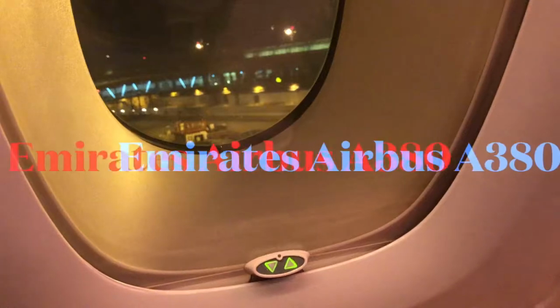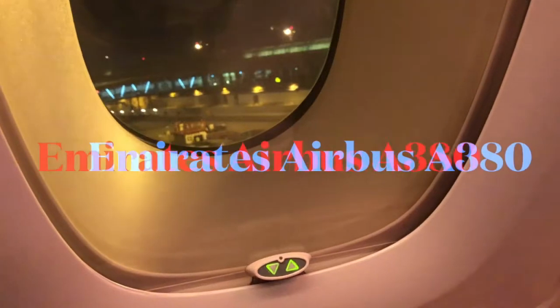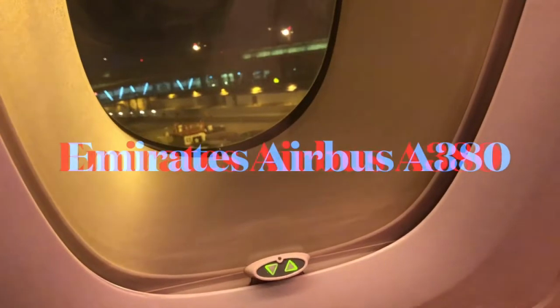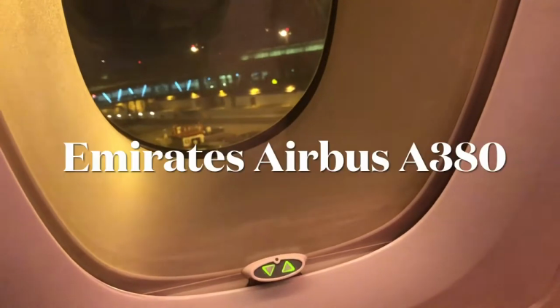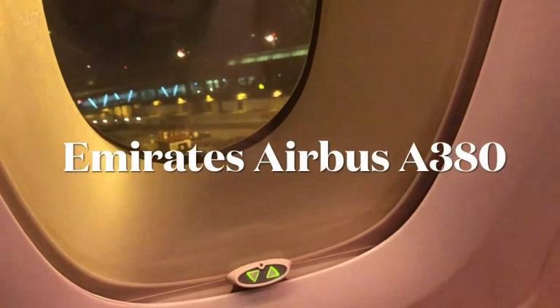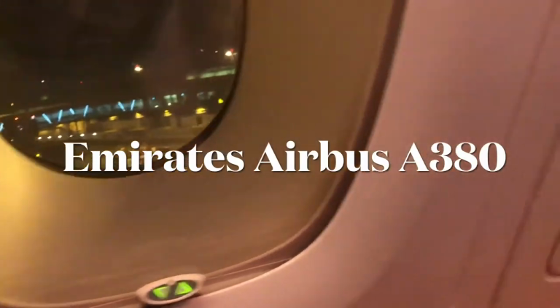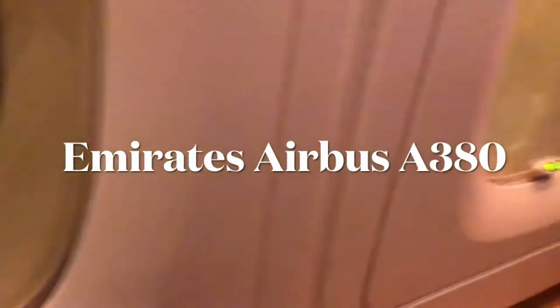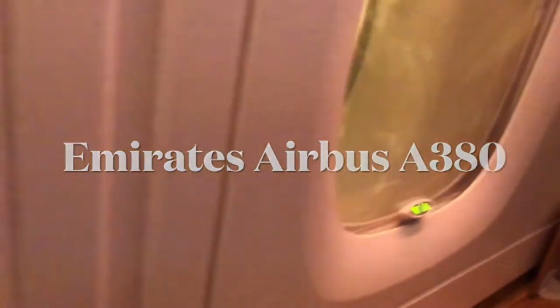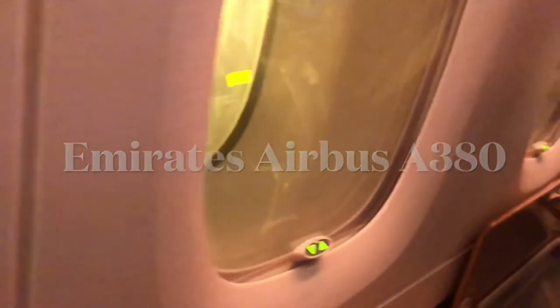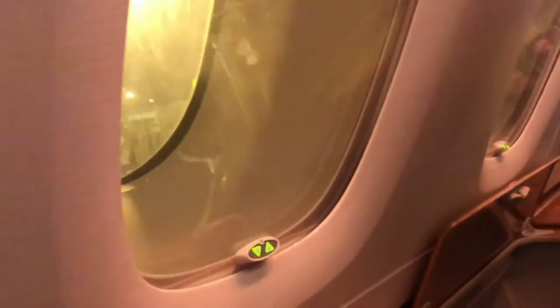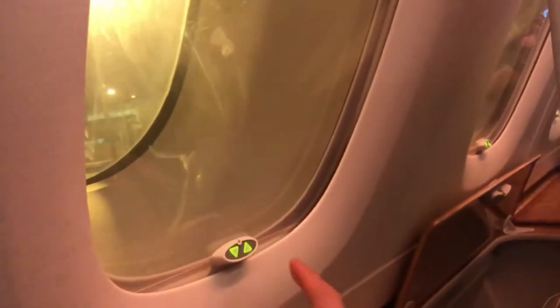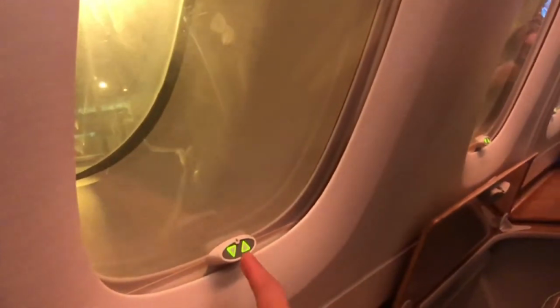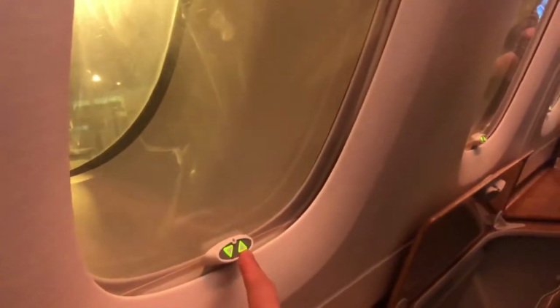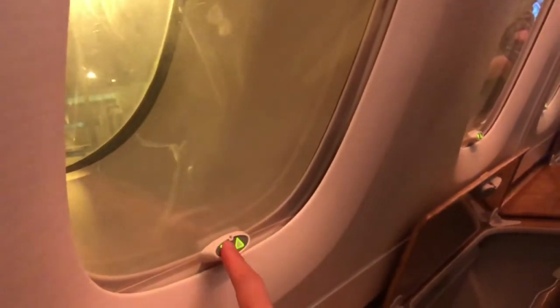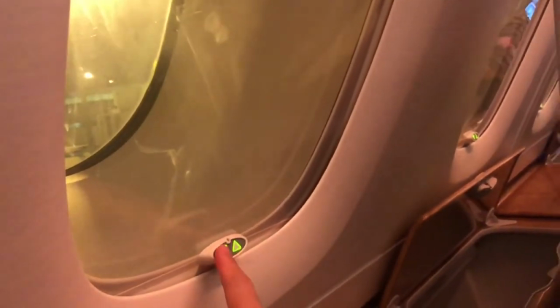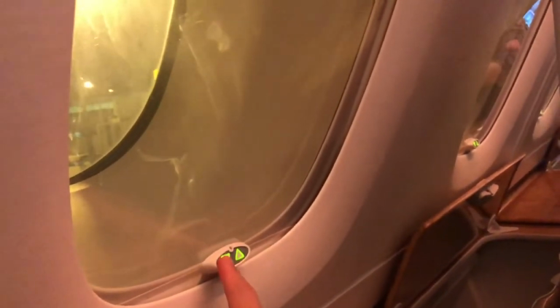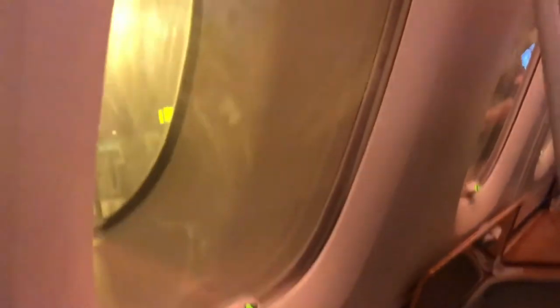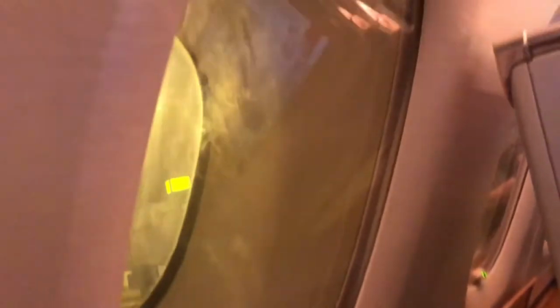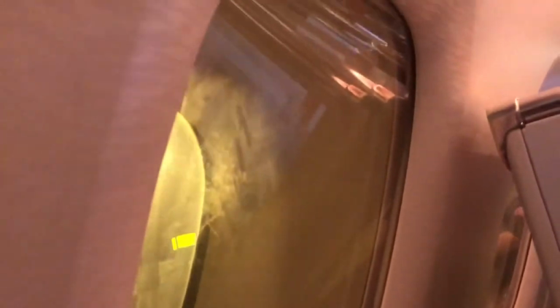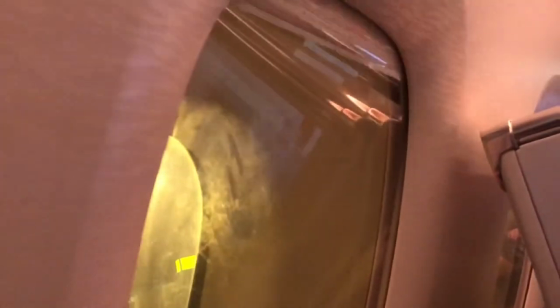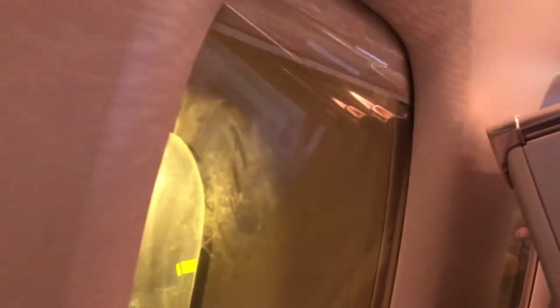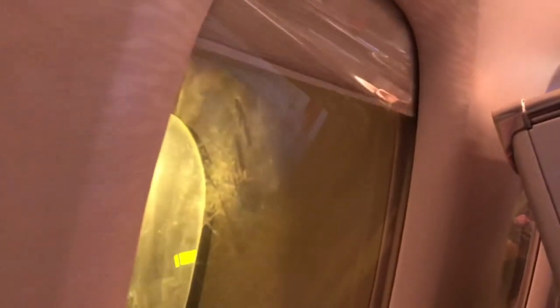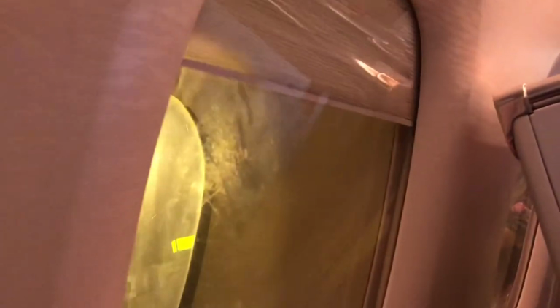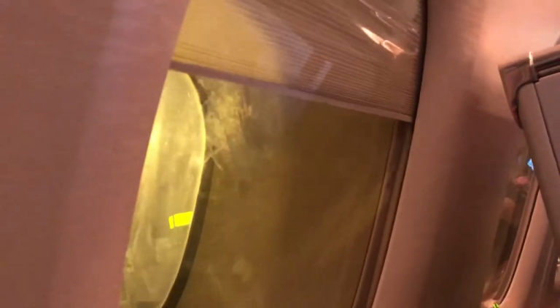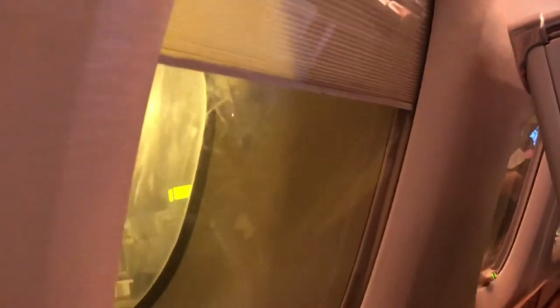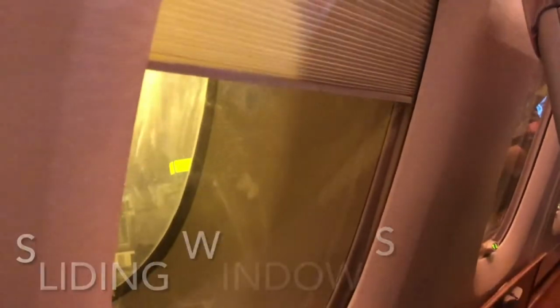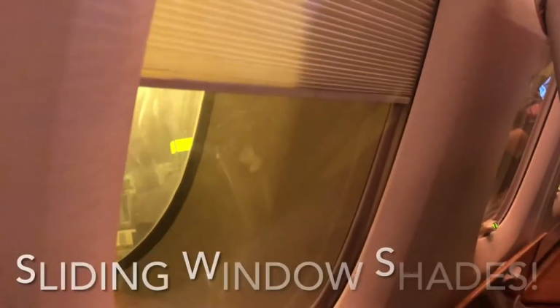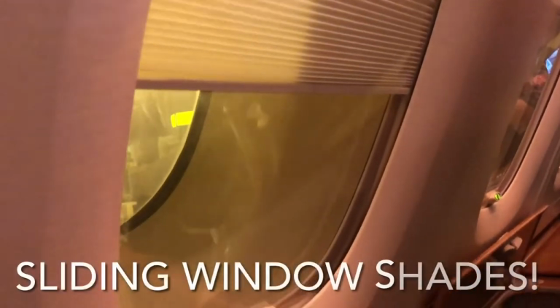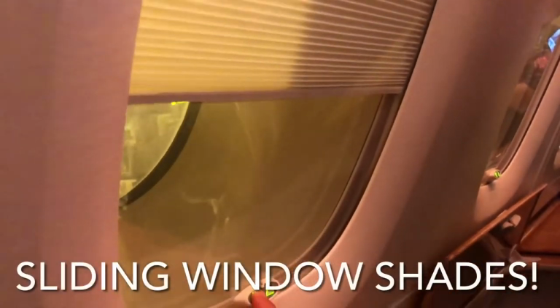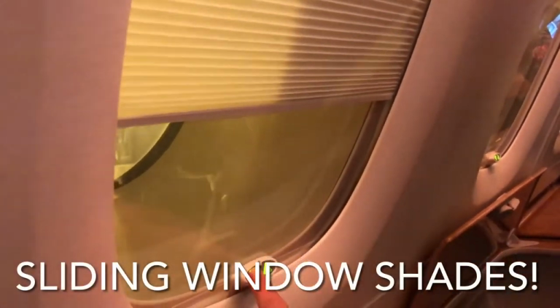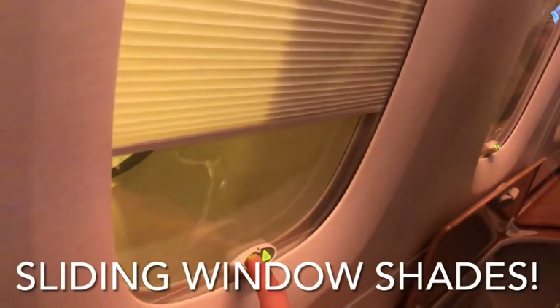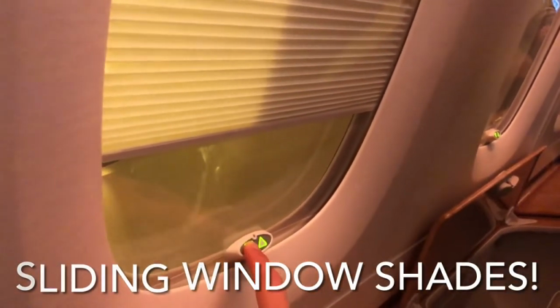On board the upper deck of the Emirates Airbus A380 in a business class seat. Wanted to show you the window shades — you can press them to come down and go up.